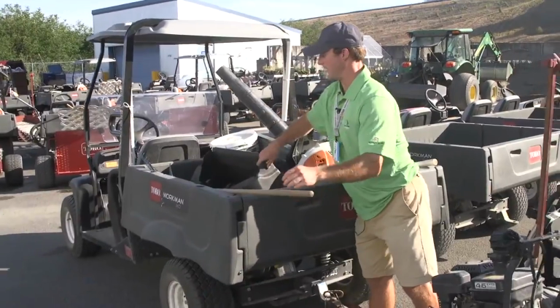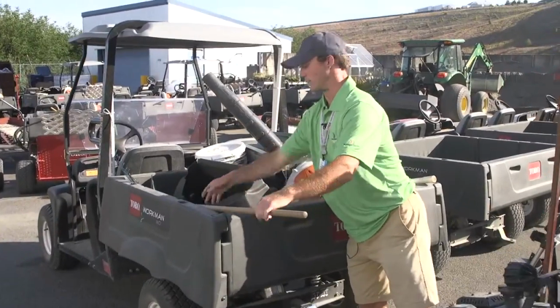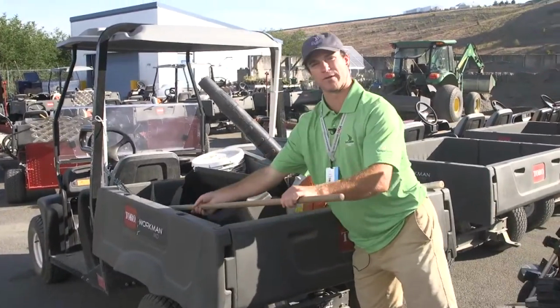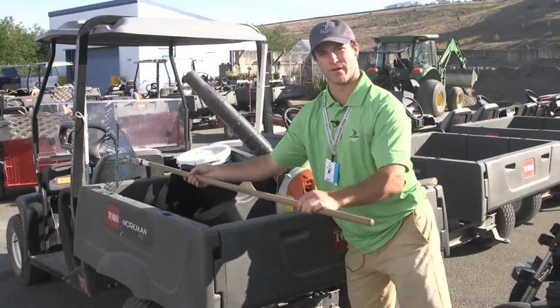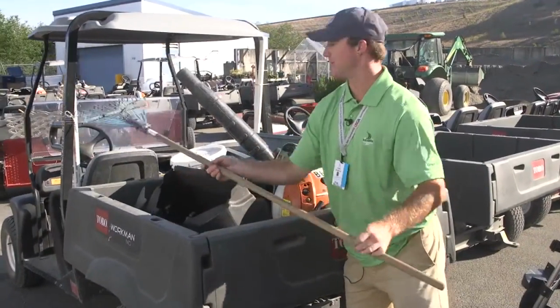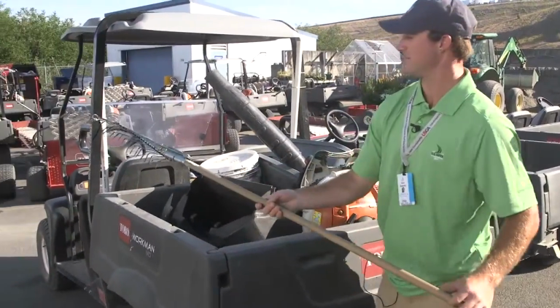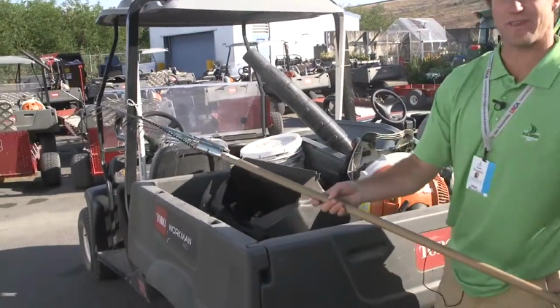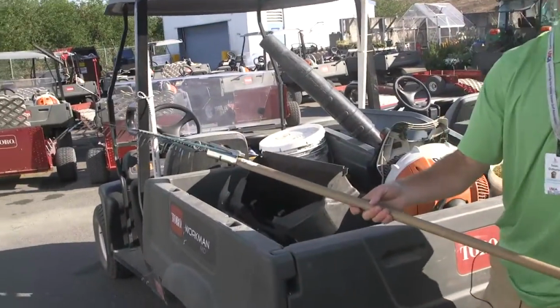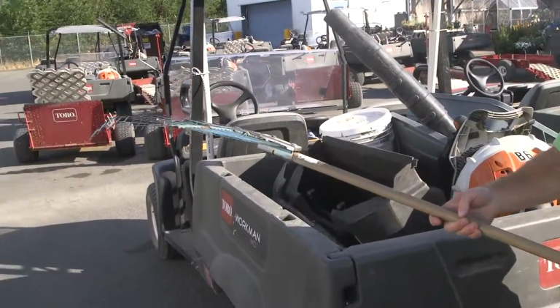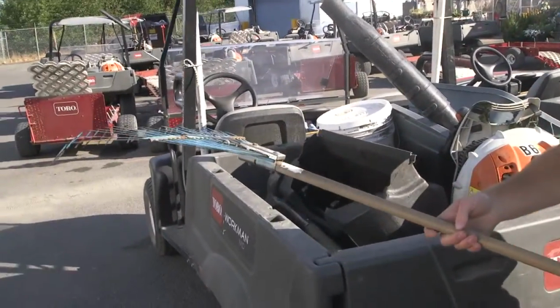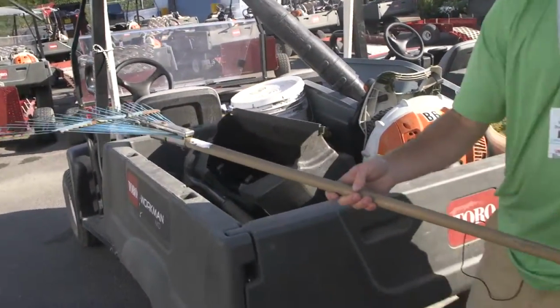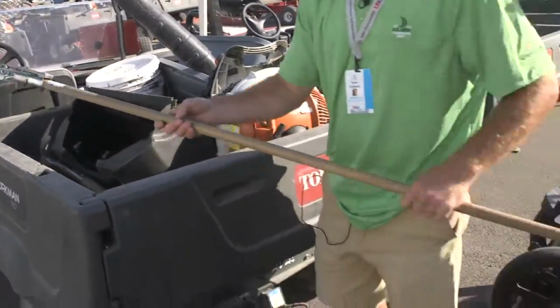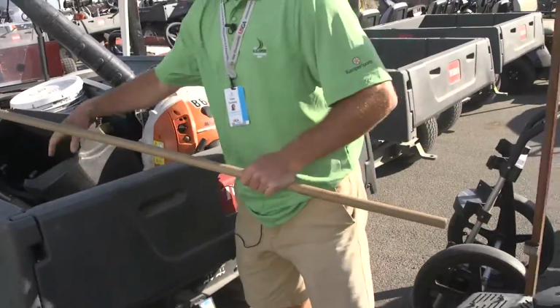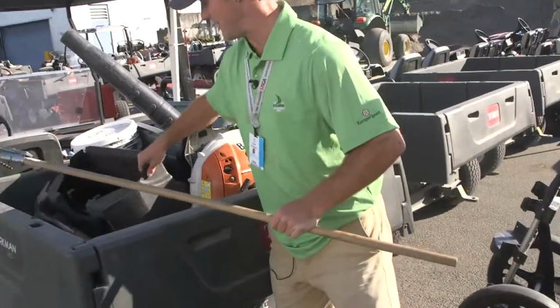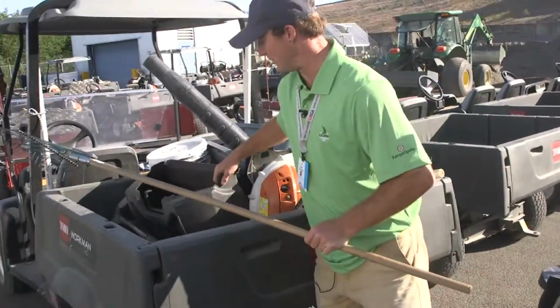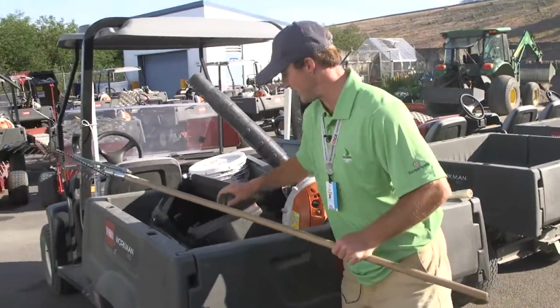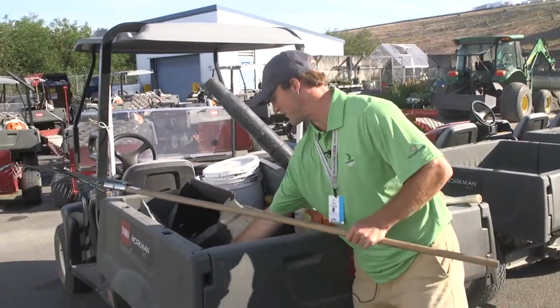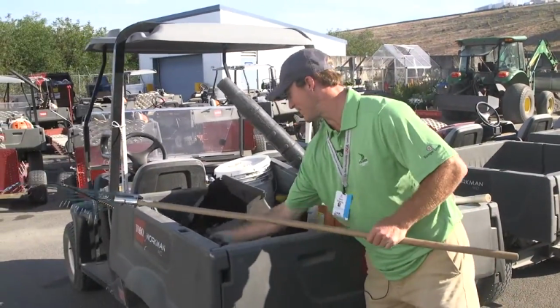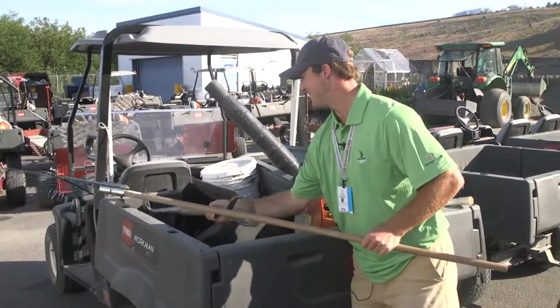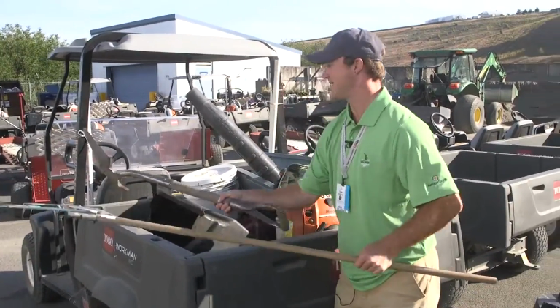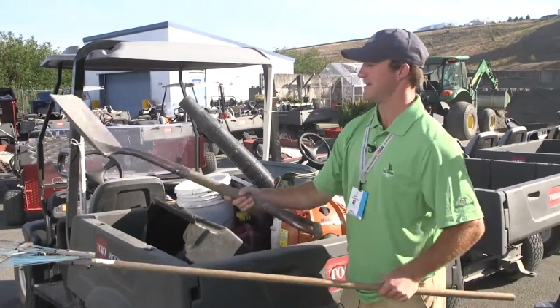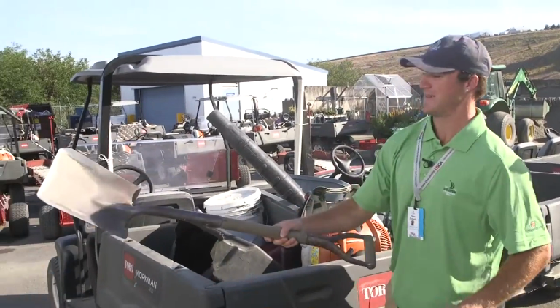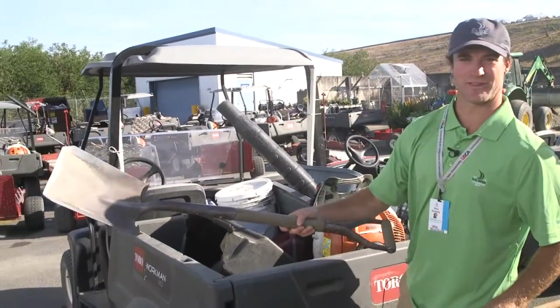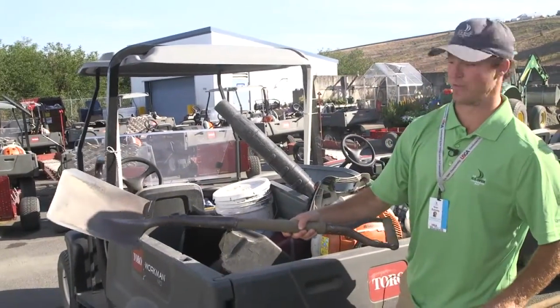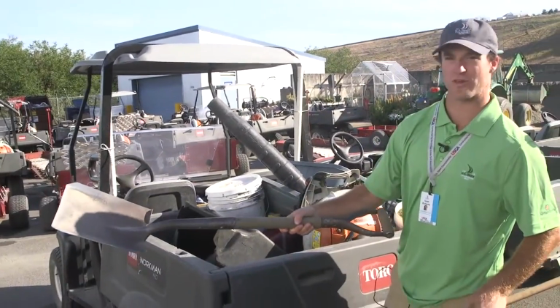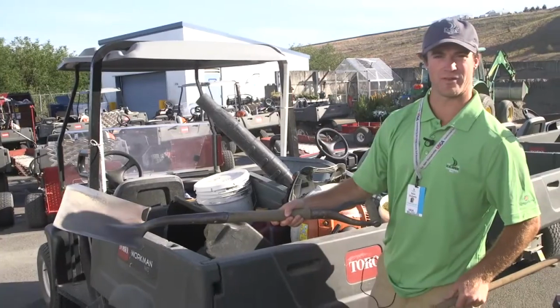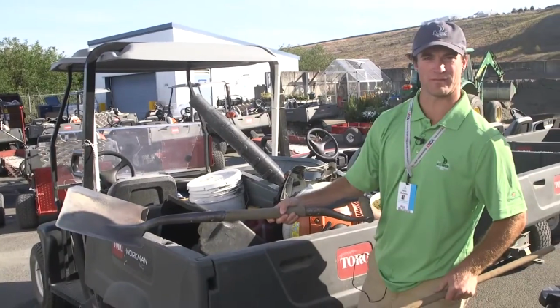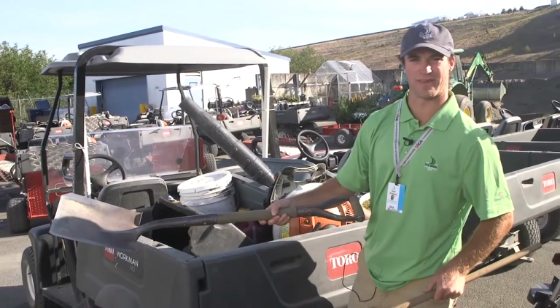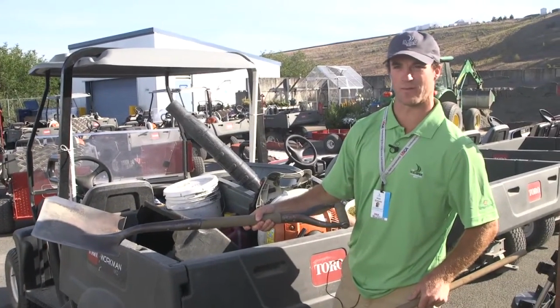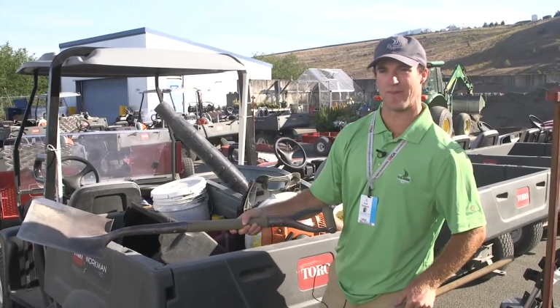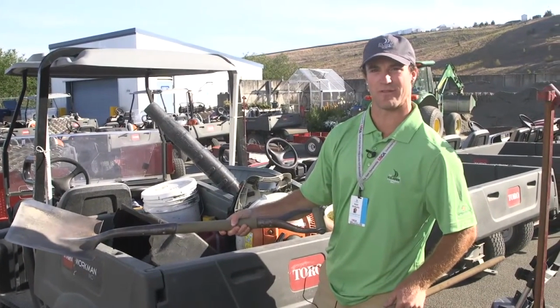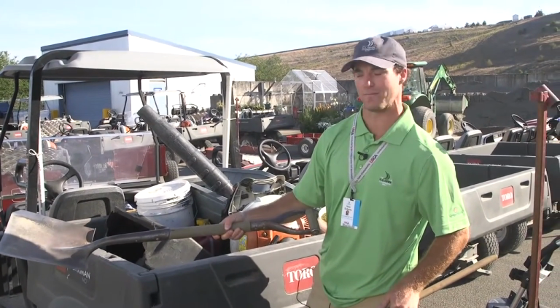For bunker detail, we have a classic spring rake and a couple of shovels. If there are washouts, you just have to put sand back up on the face and stuff like that.